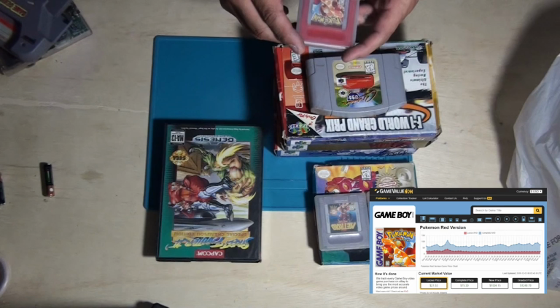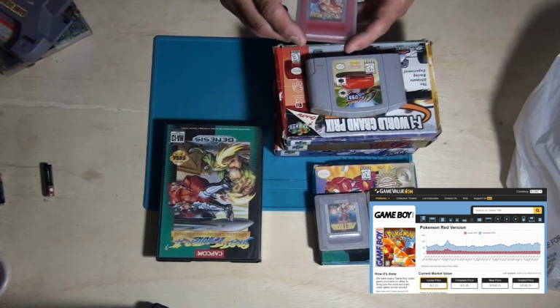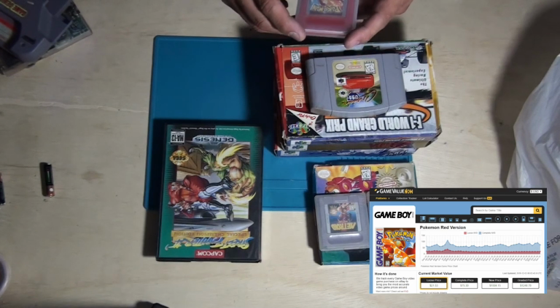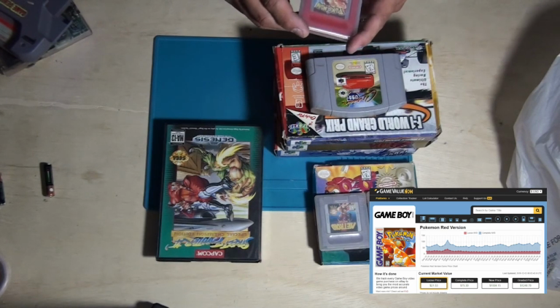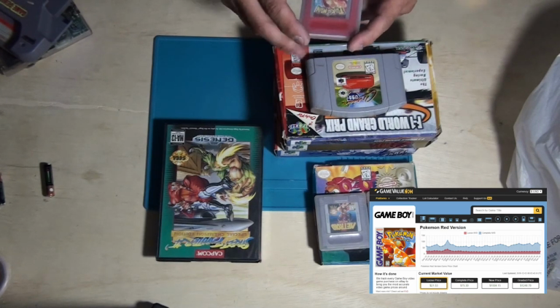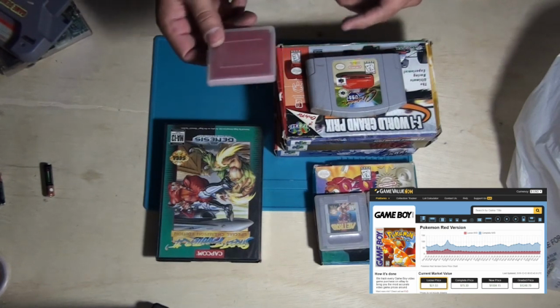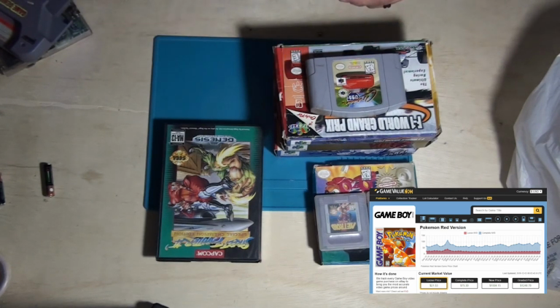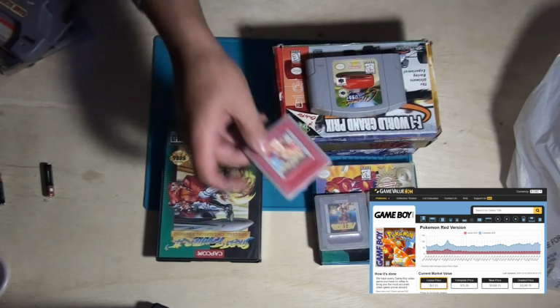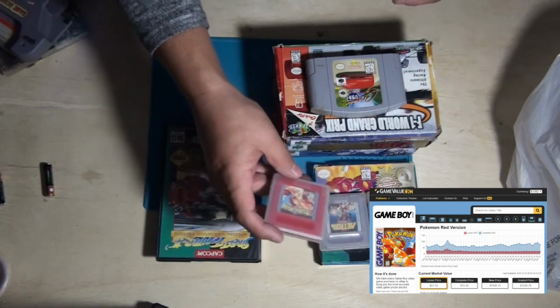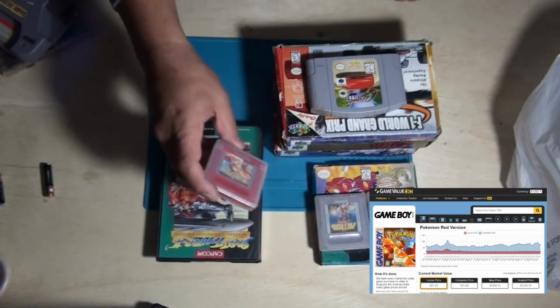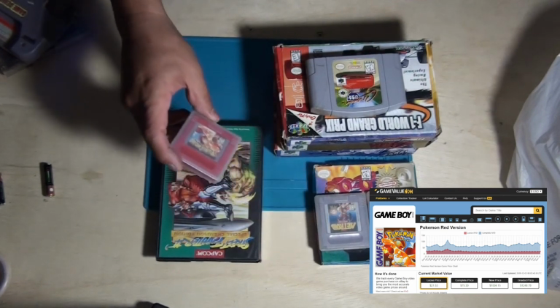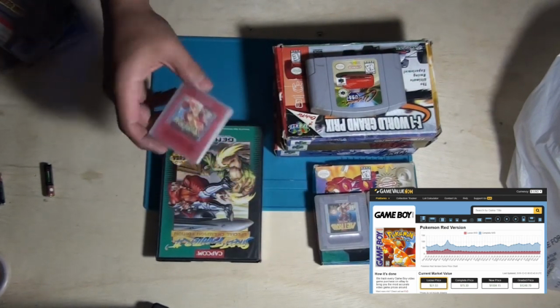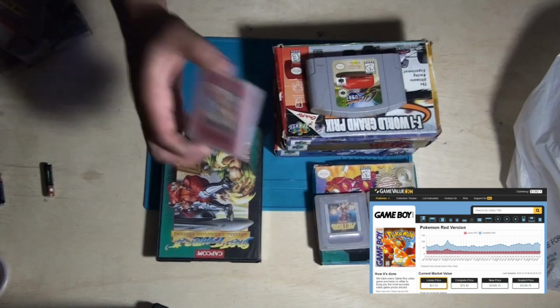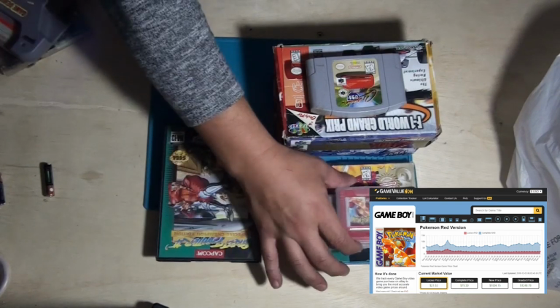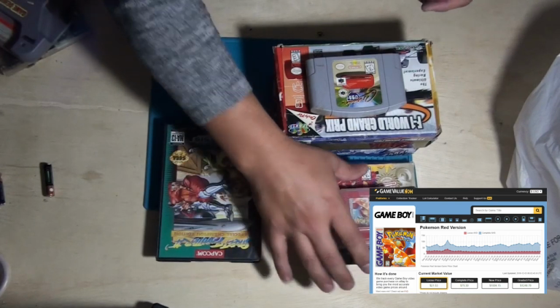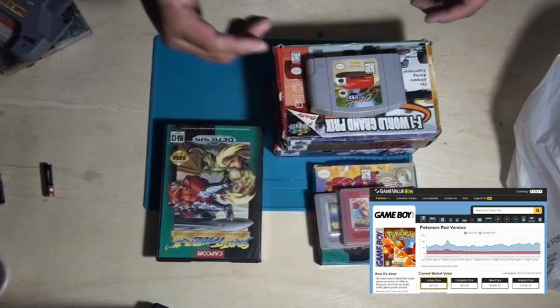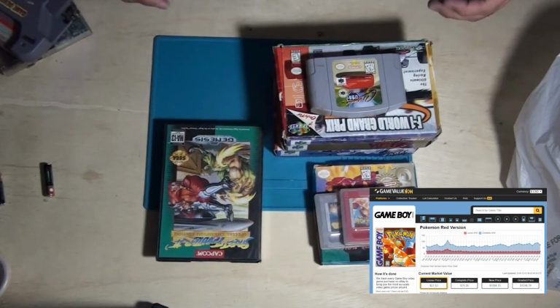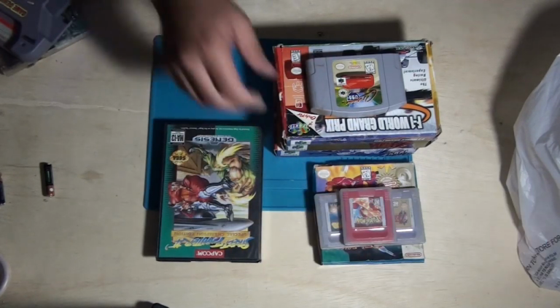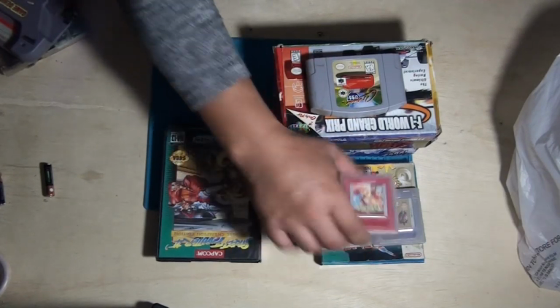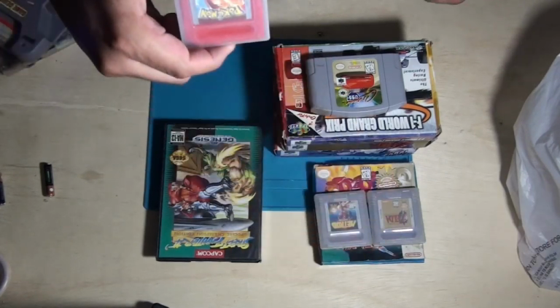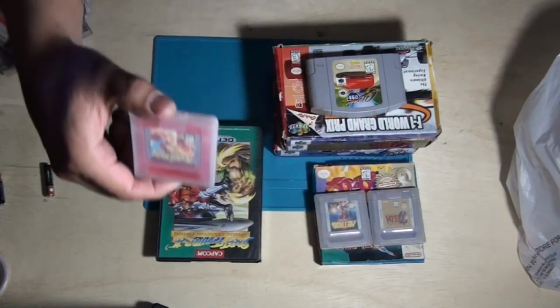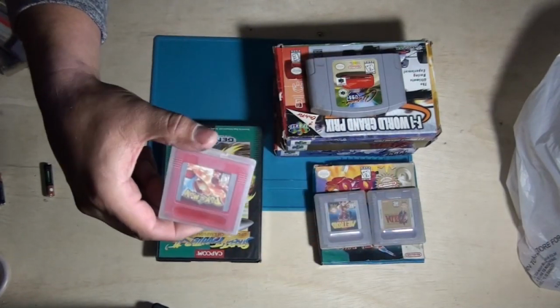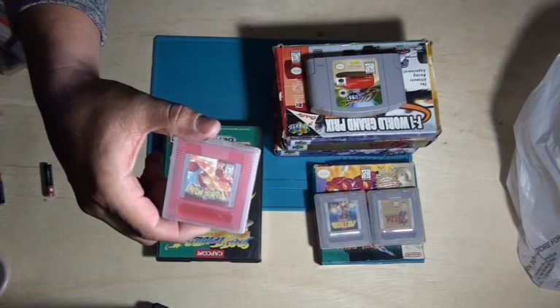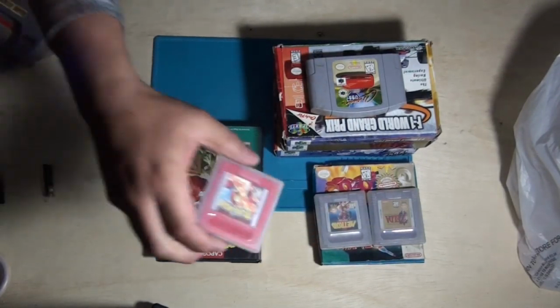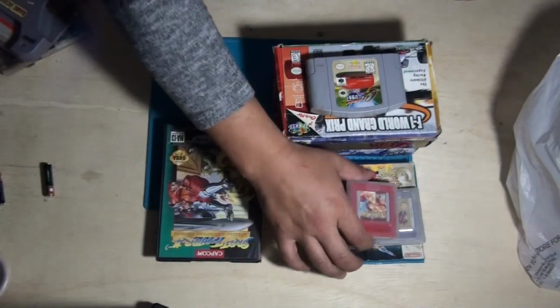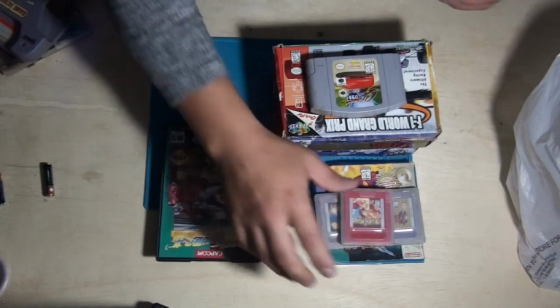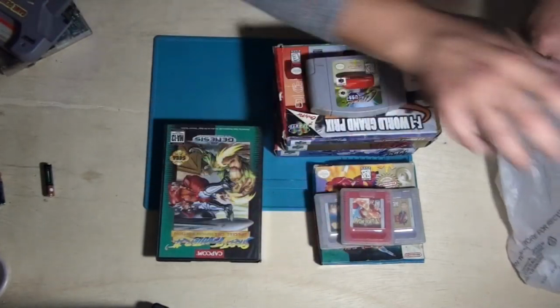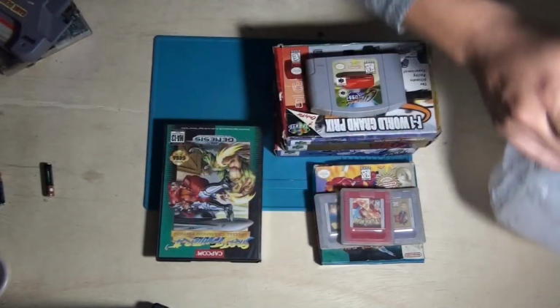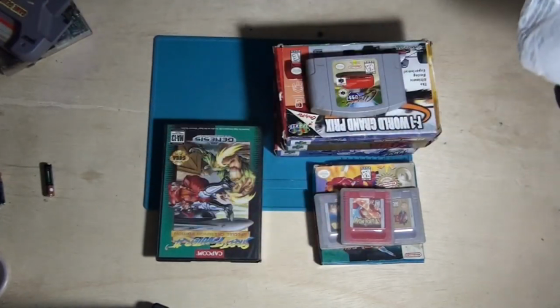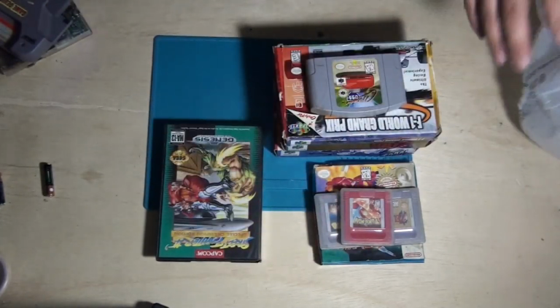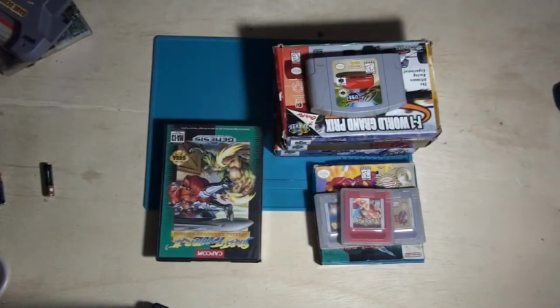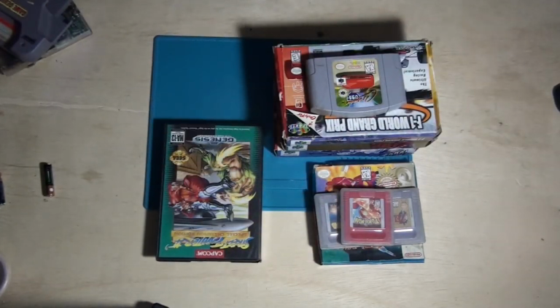Pokemon — I'm going to guess it's Pokemon Red for the Game Boy, maybe, if I recall. Charizard on the cover. And that's that.